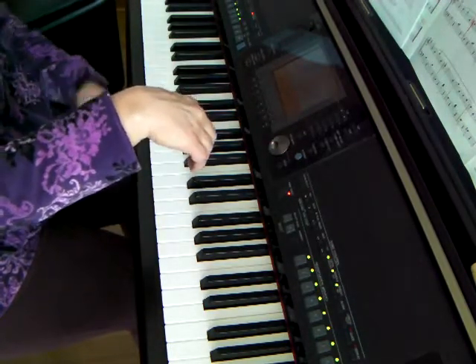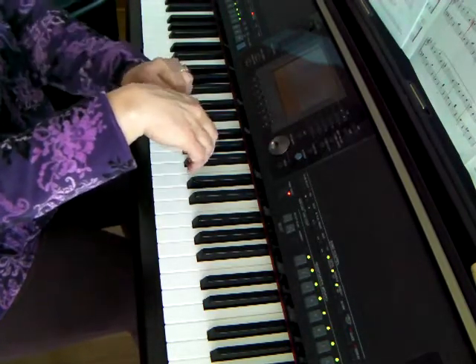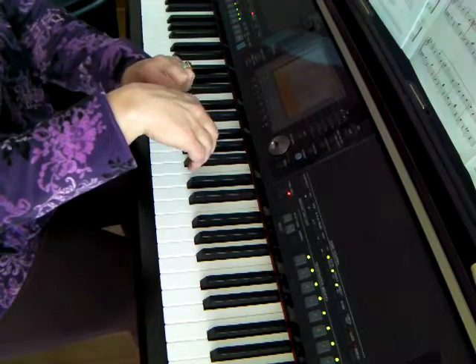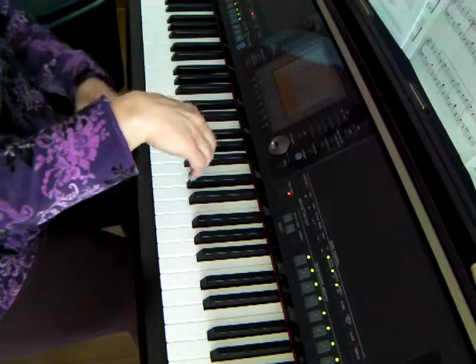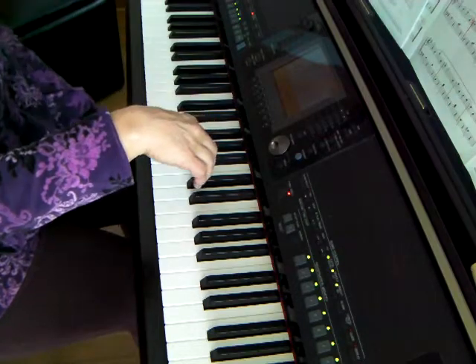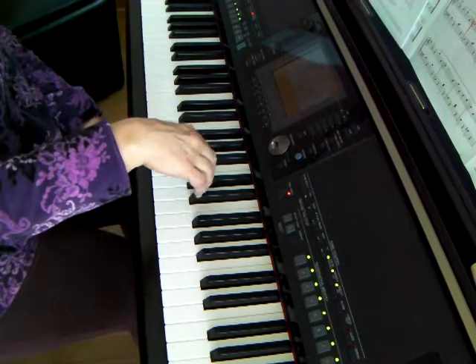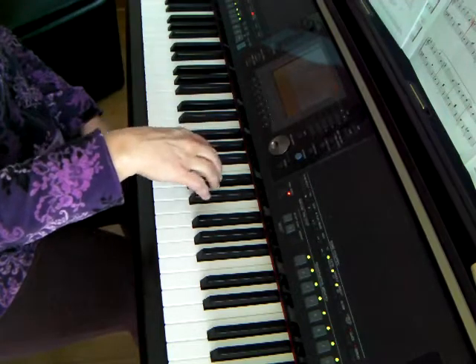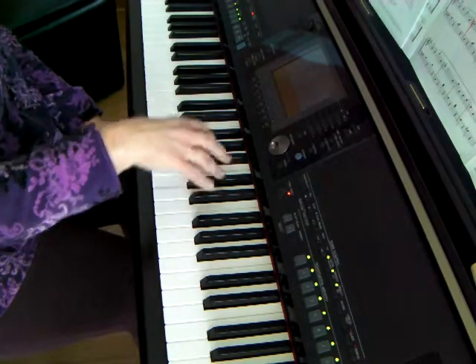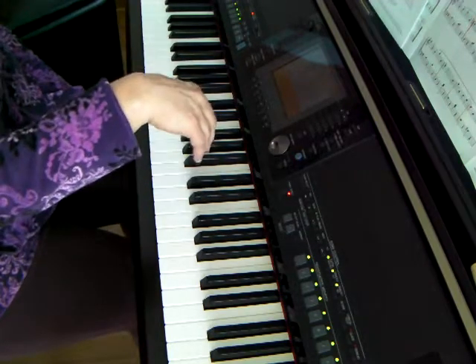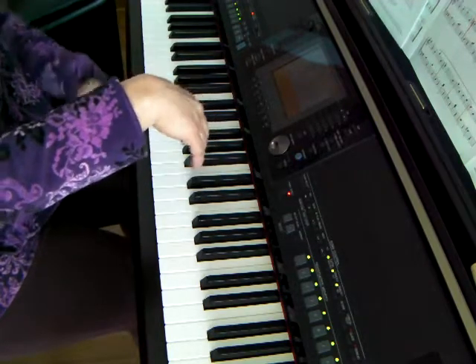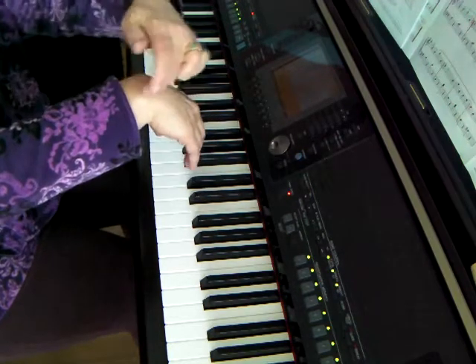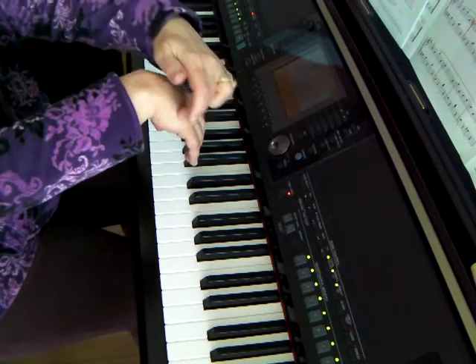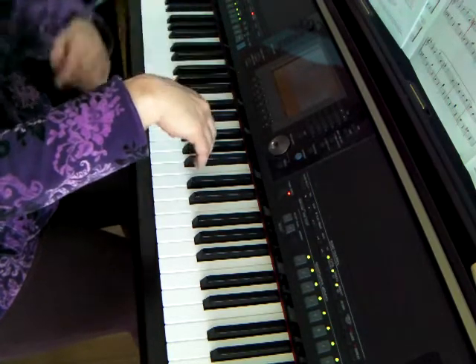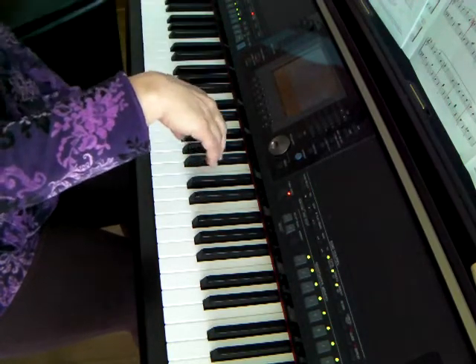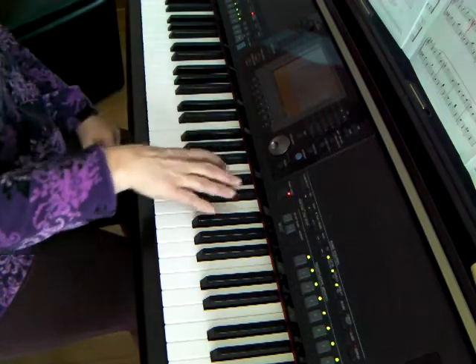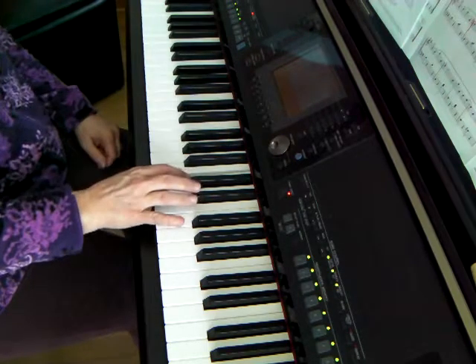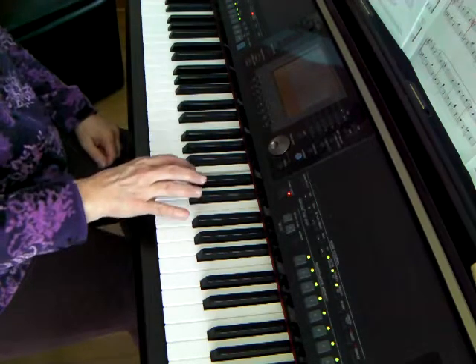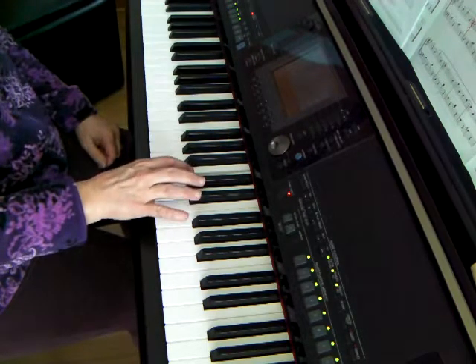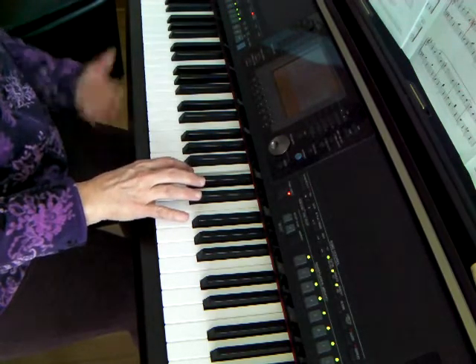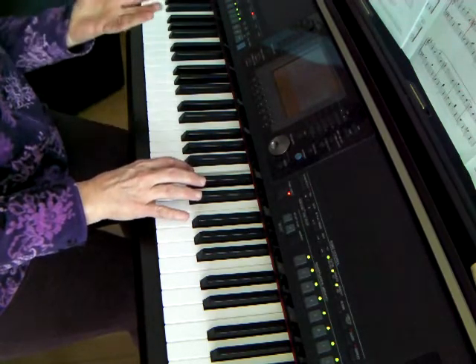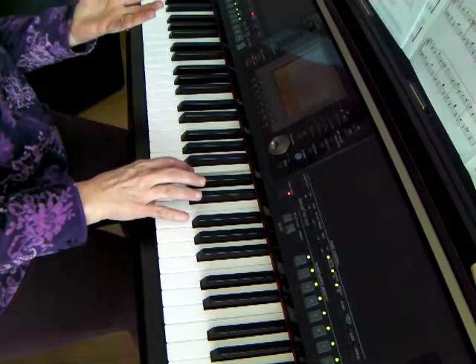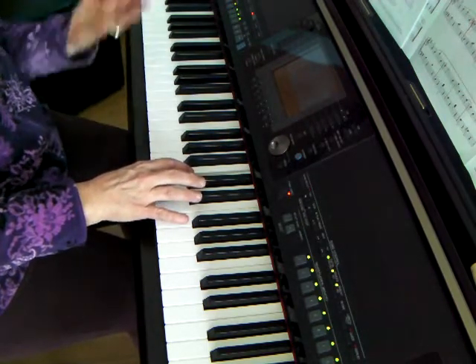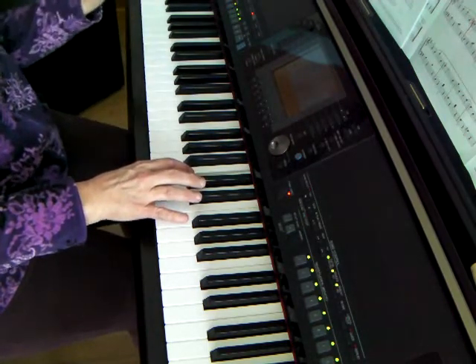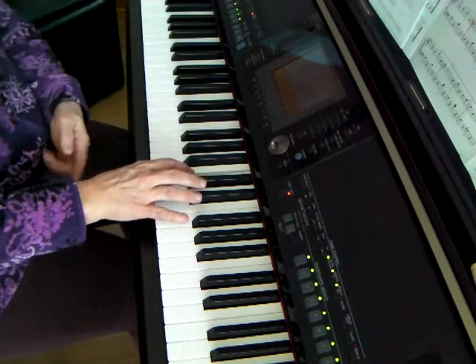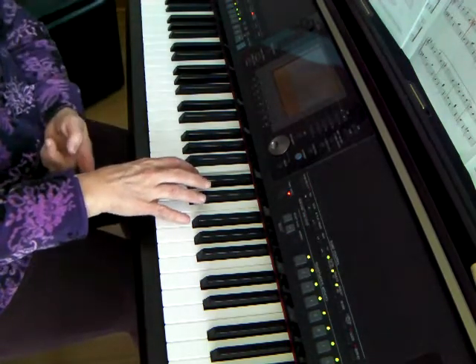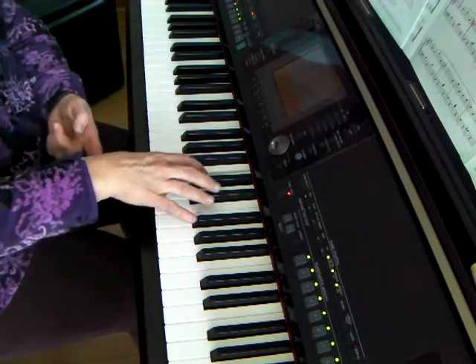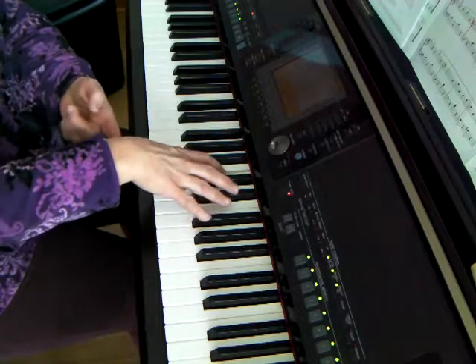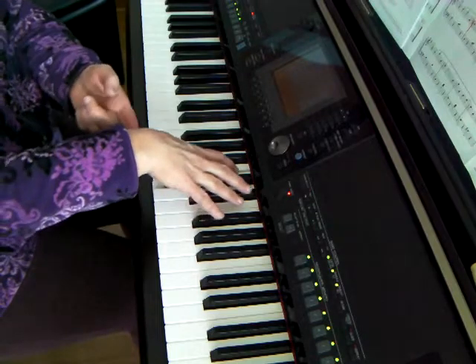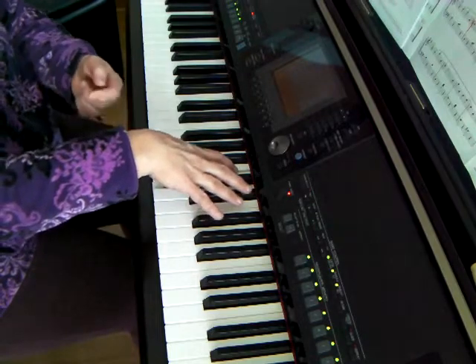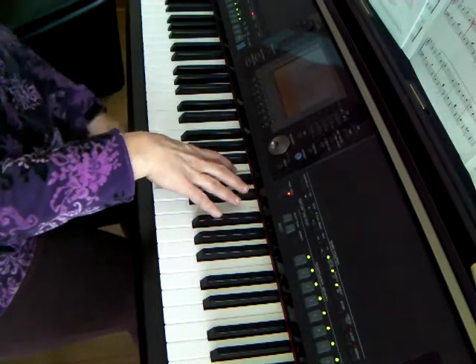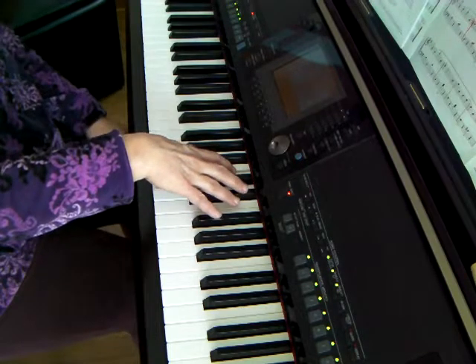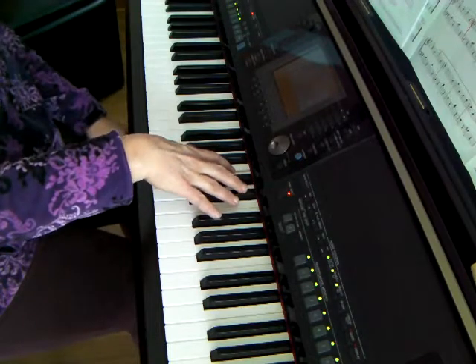Bounce. And the last one — the thumb again. Bounce. Look at that, it's ready. Roll. Oops — I hear it, but I don't see the L shape yet. Up we go. Yes, that's very good. Bounce.